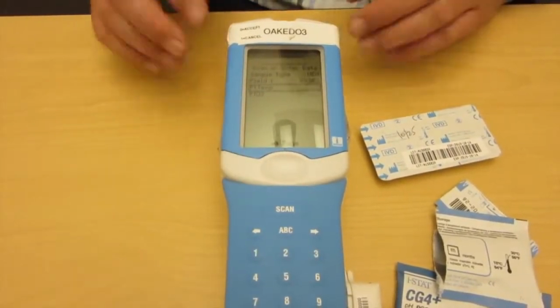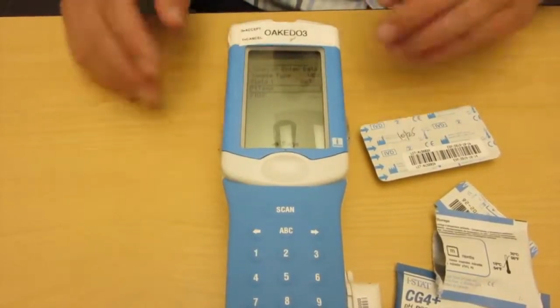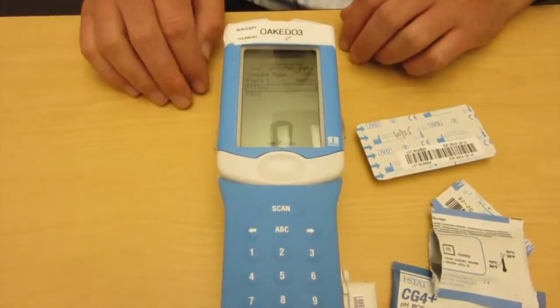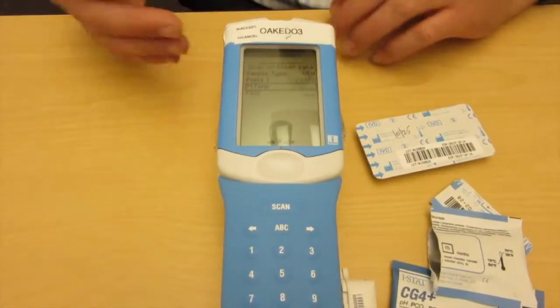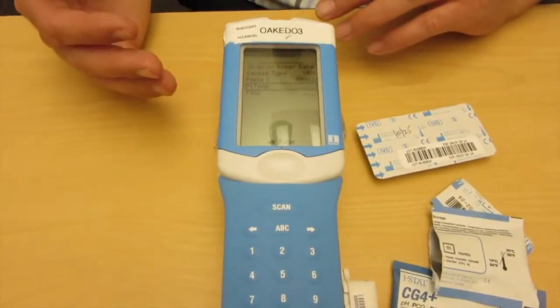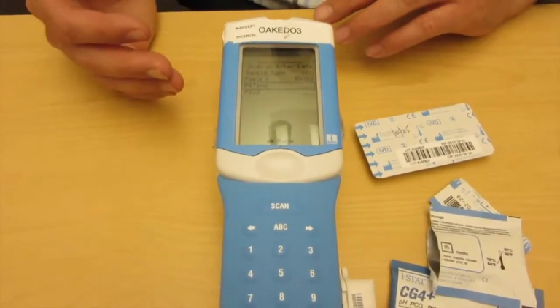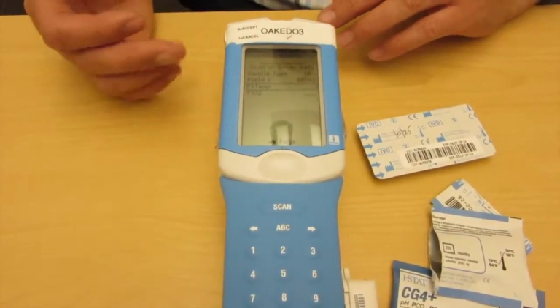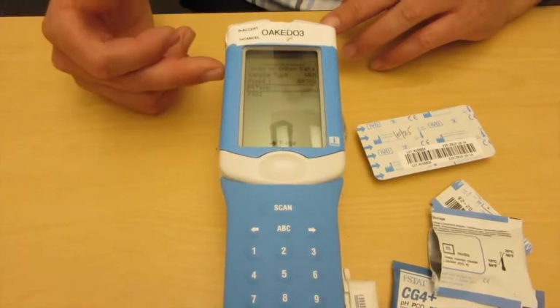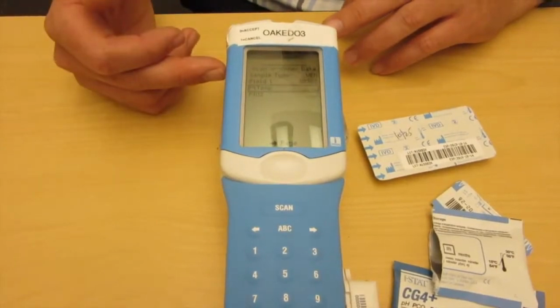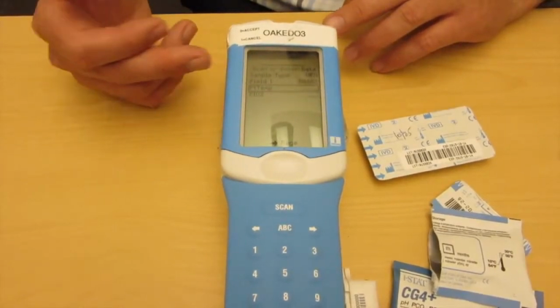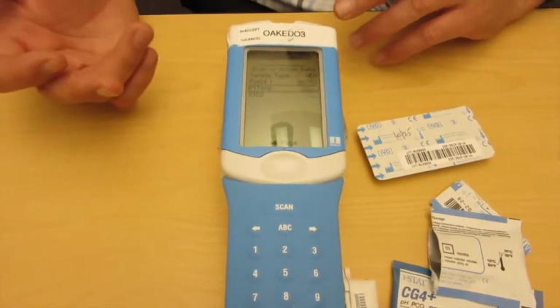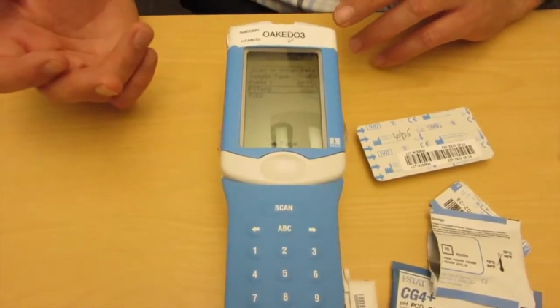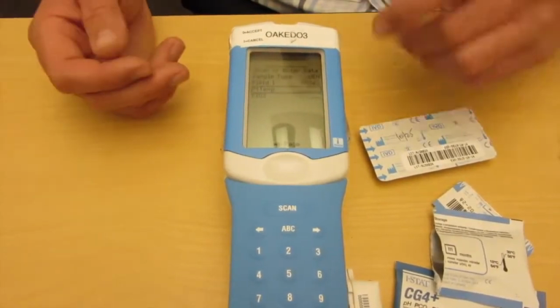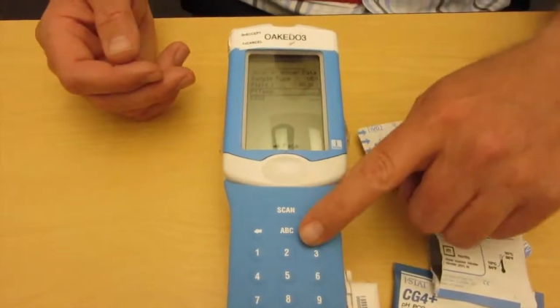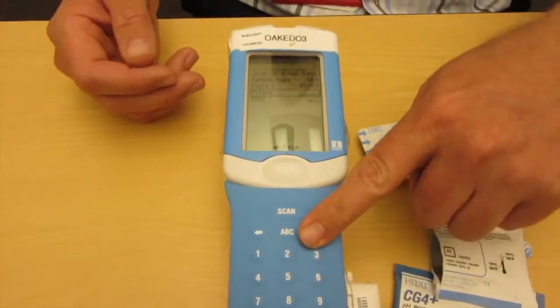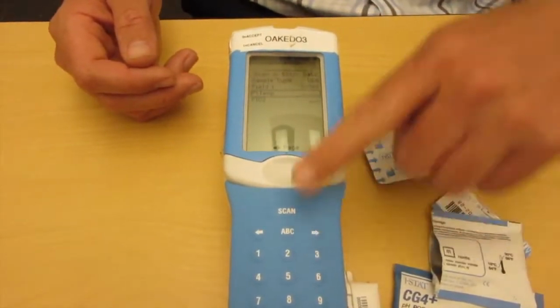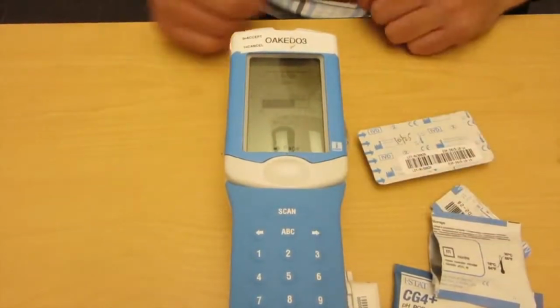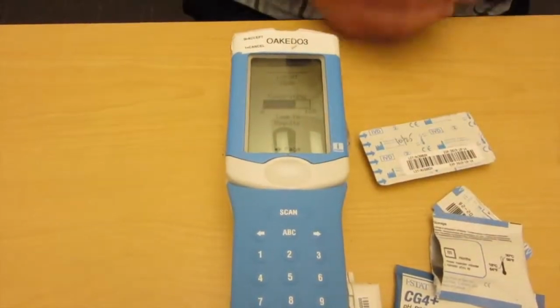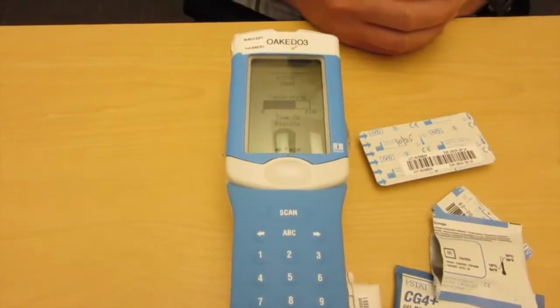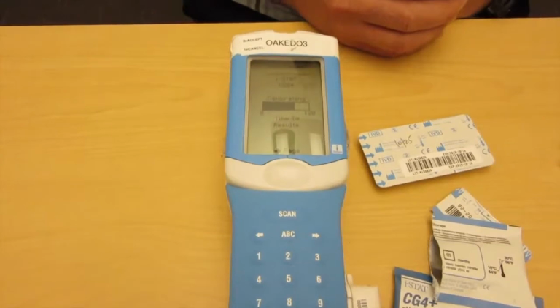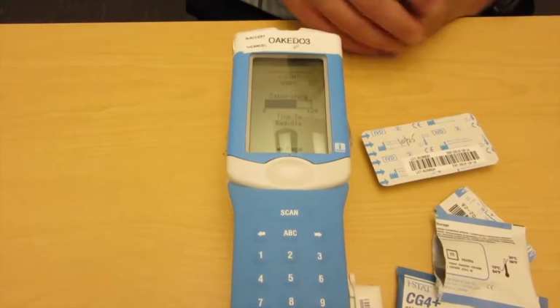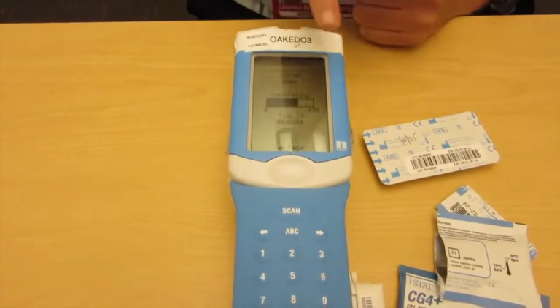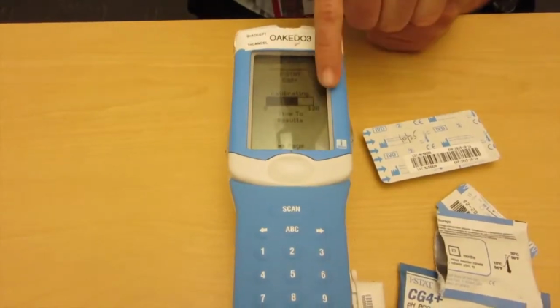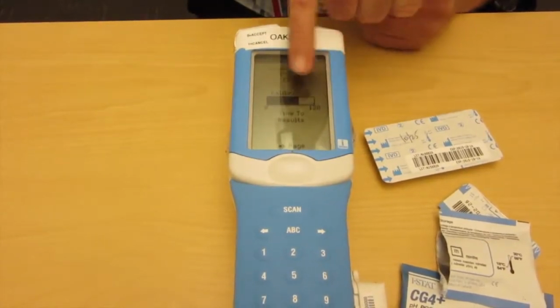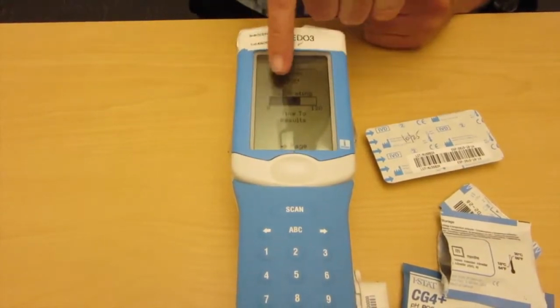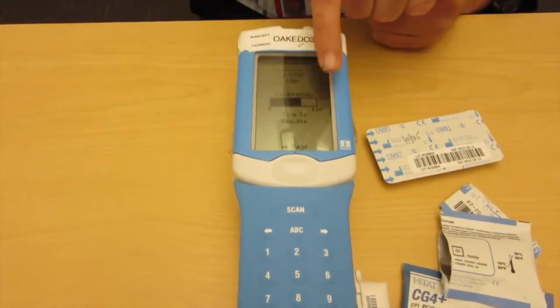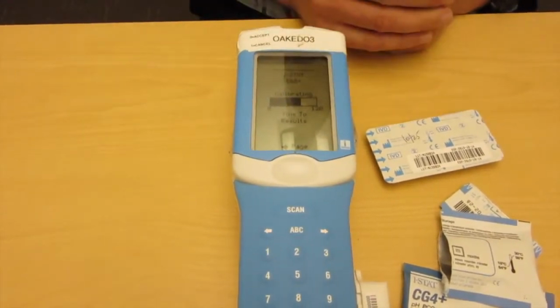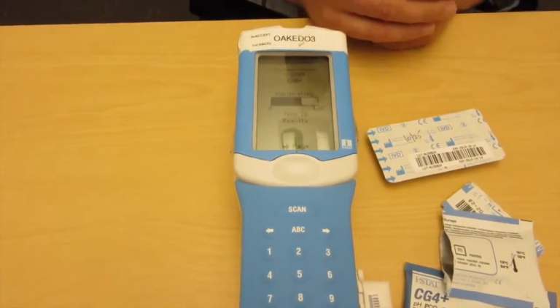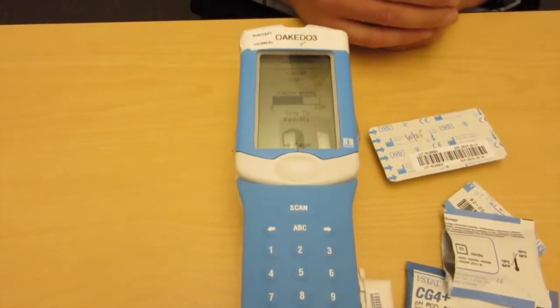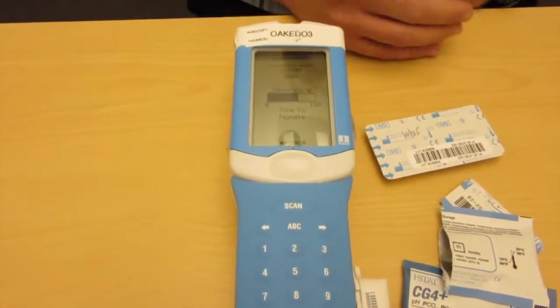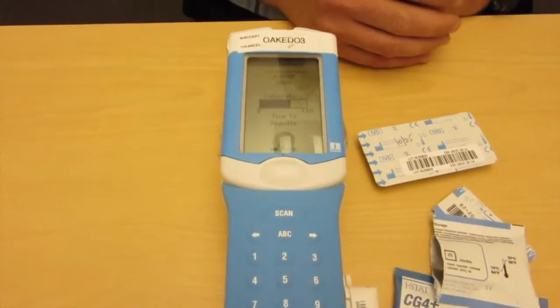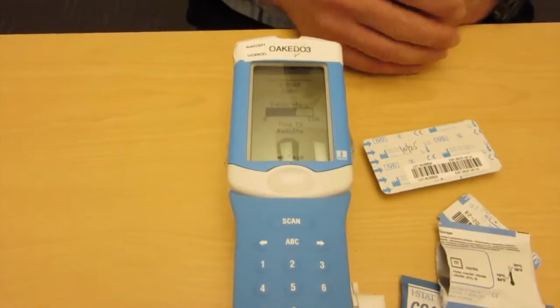Press enter. If I'm not doing an ABG where FiO2 and temperature are required, I would go ahead and press page over. Then we wait — you can see the 120-second countdown timer already happening, and we're almost ready to go.